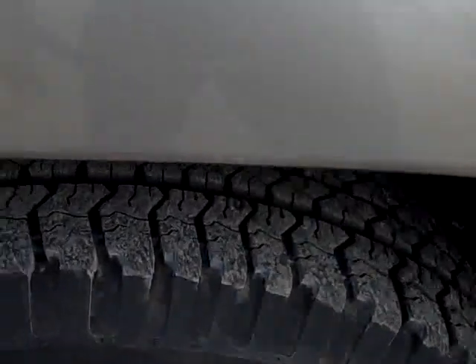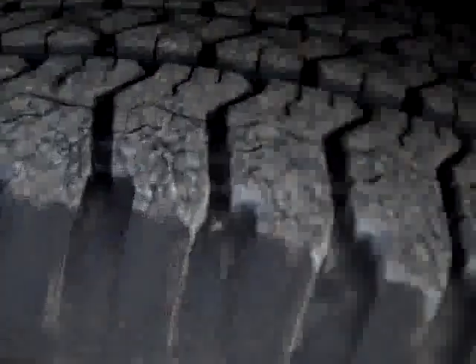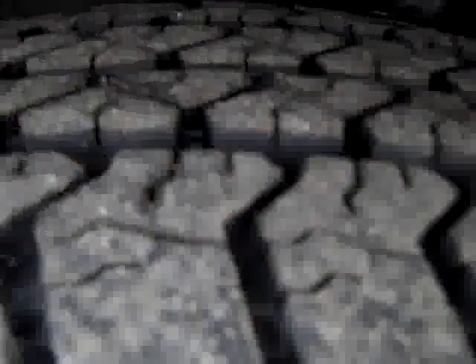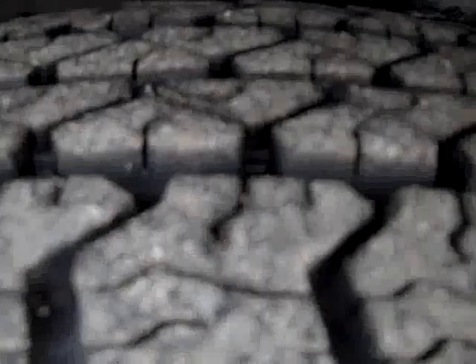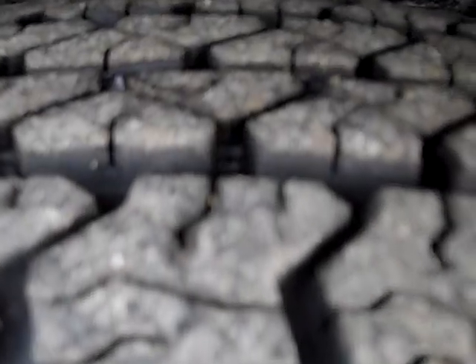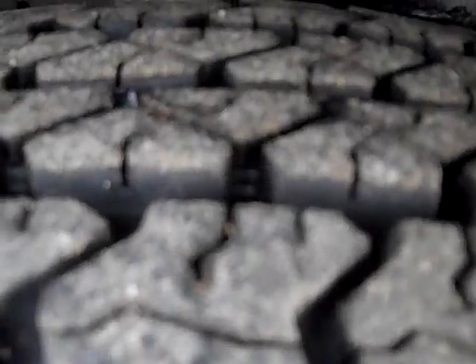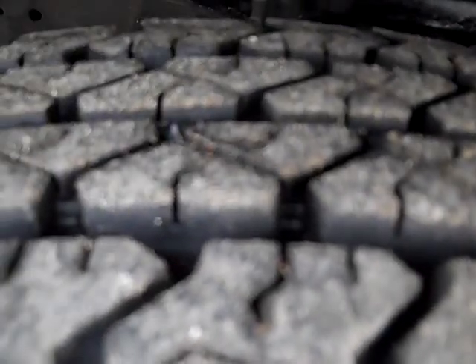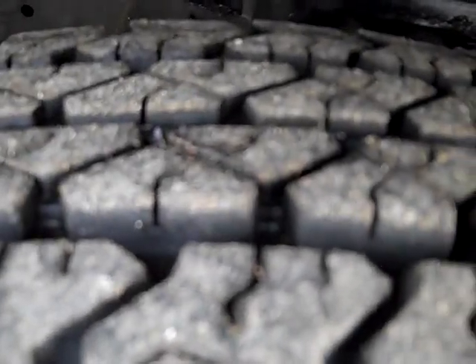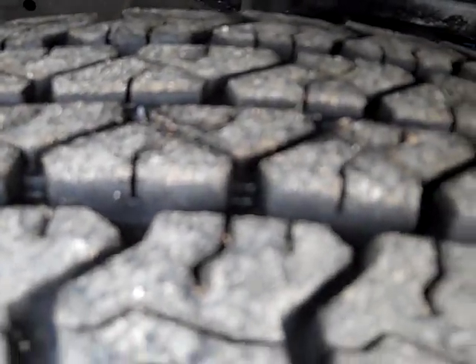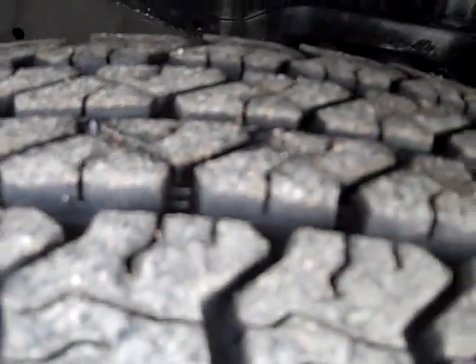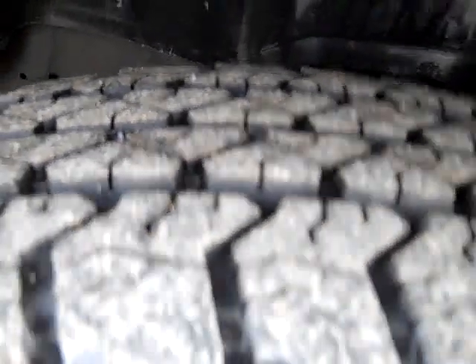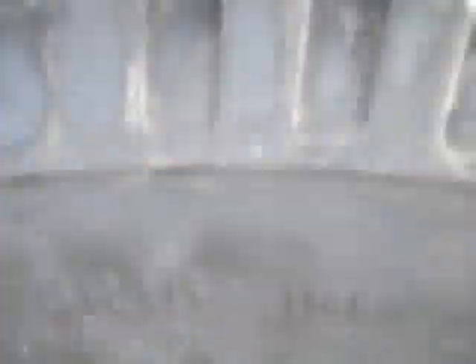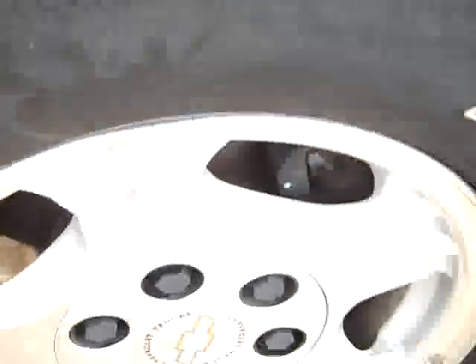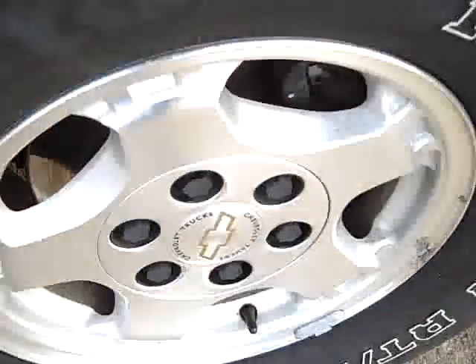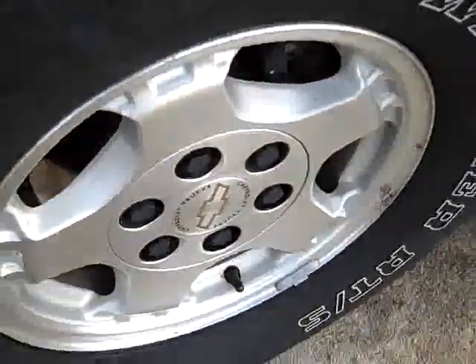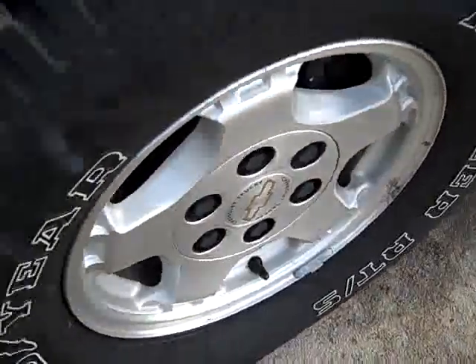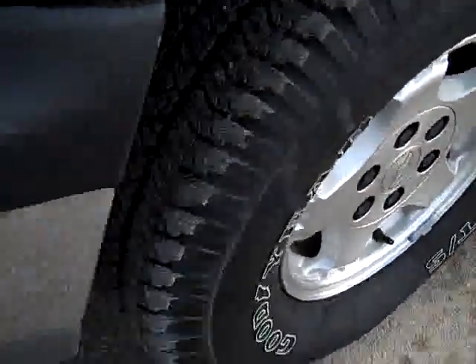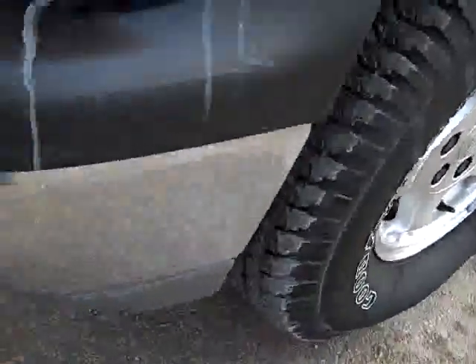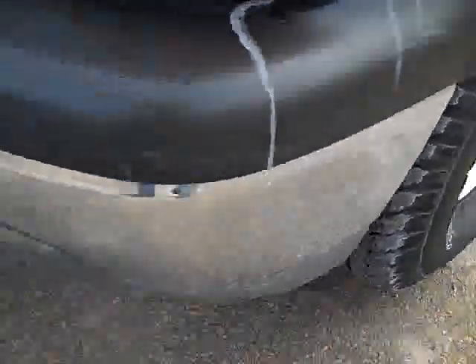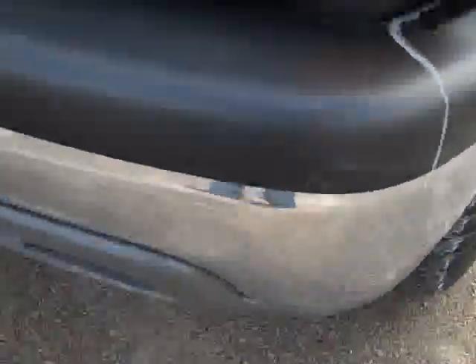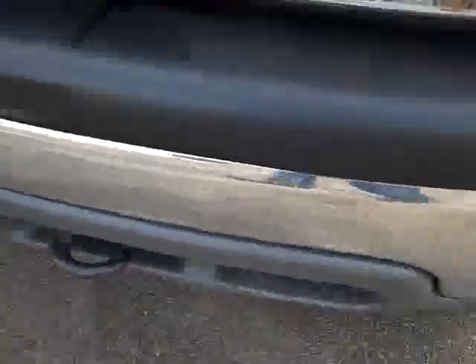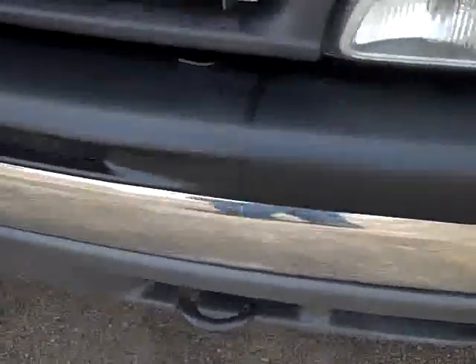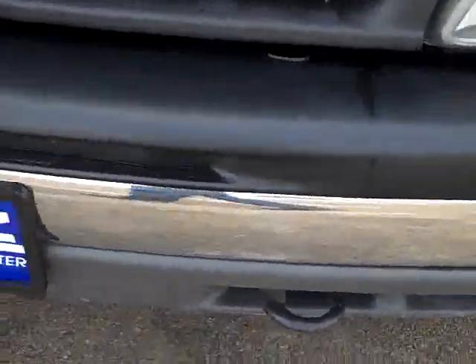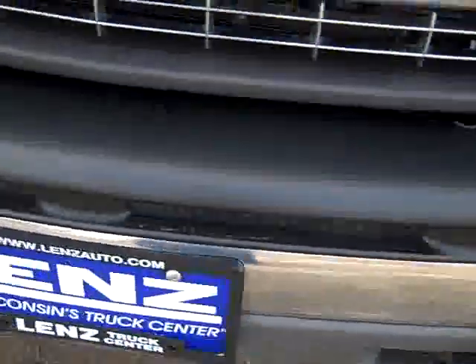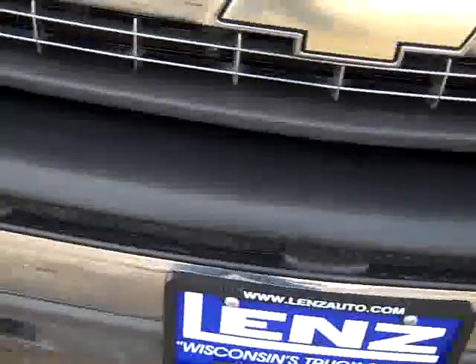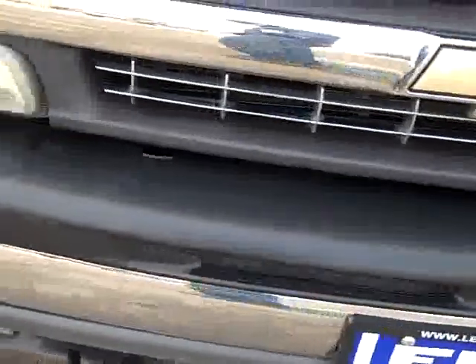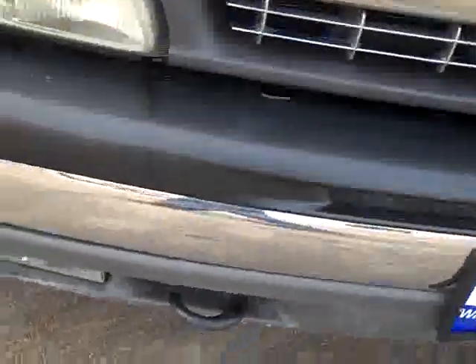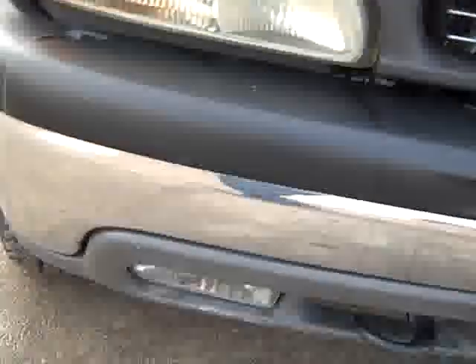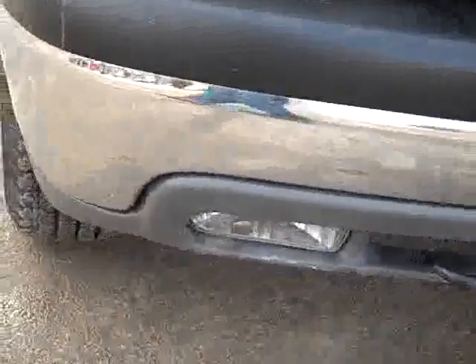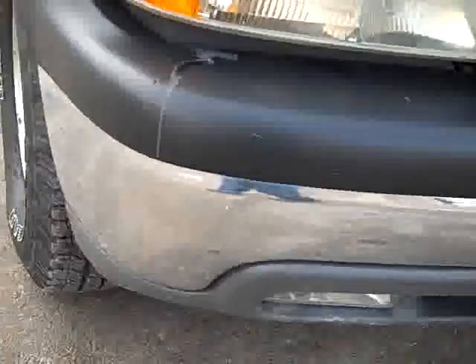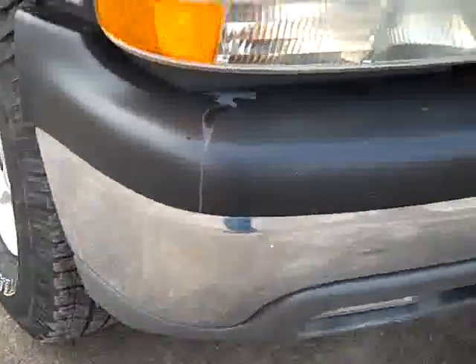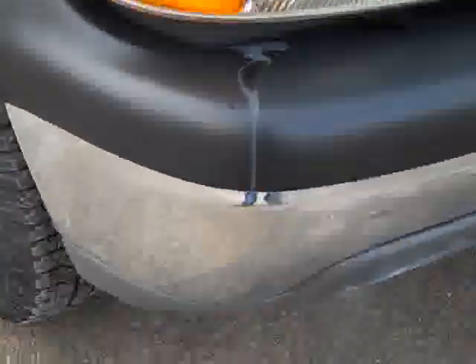Goodyear Wrangler tires with about 80% of the tread left, maybe more. Factory alloy rims. You can see the front bumpers — very clean, no dents, no dings. Factory fog lights.